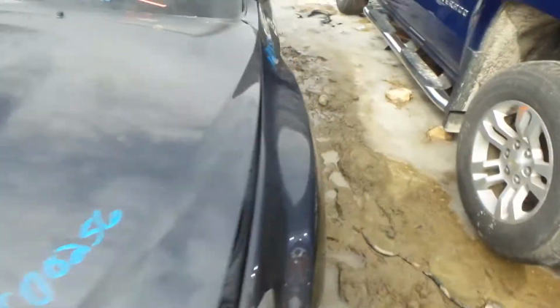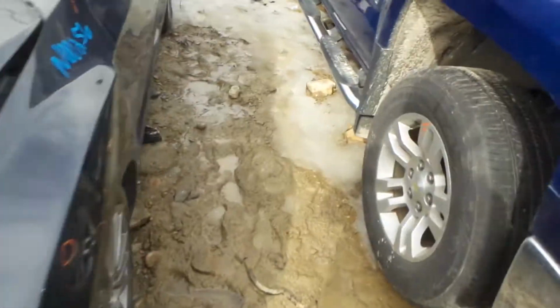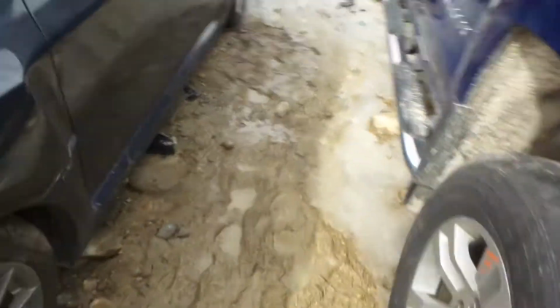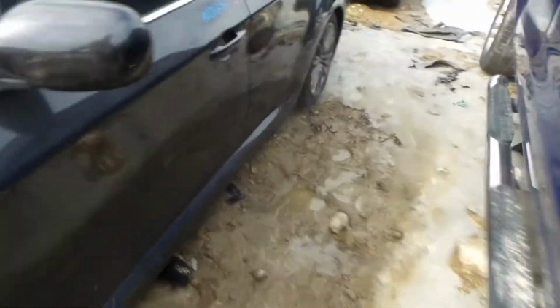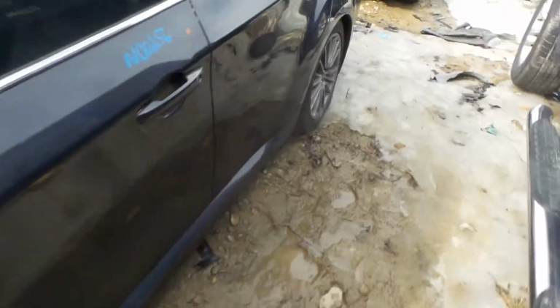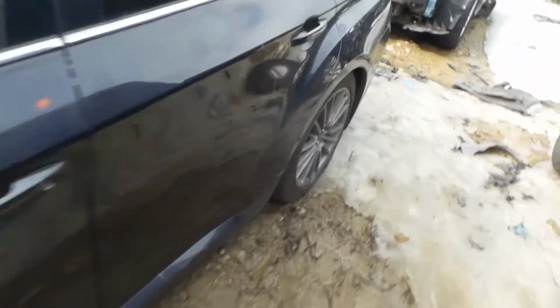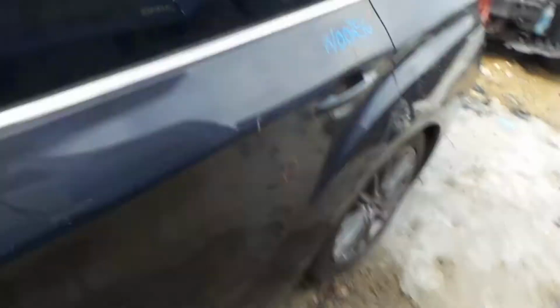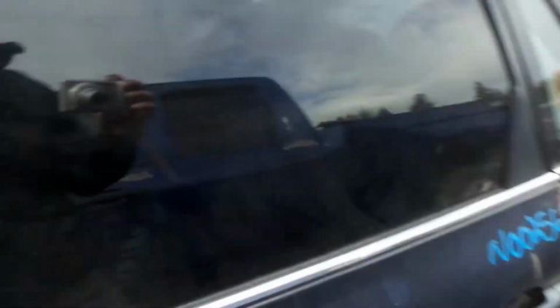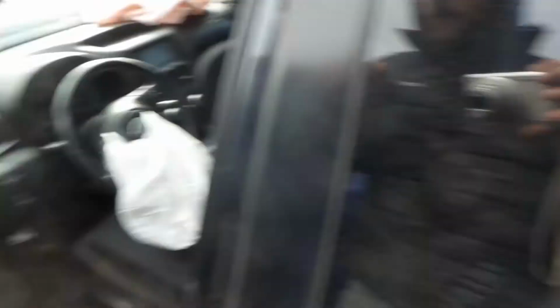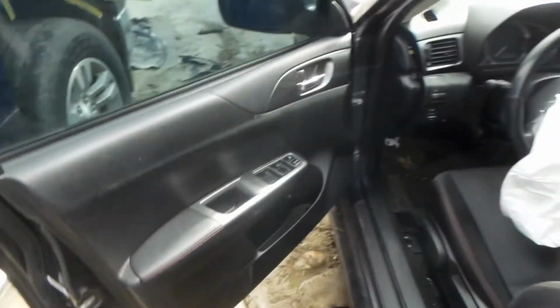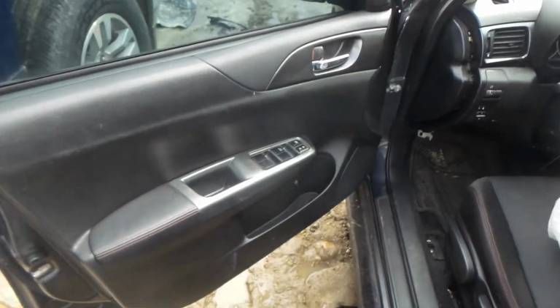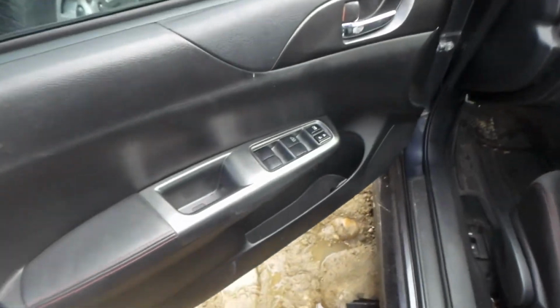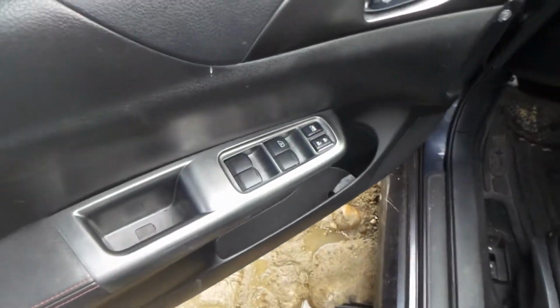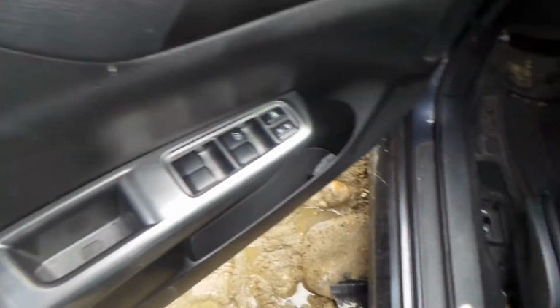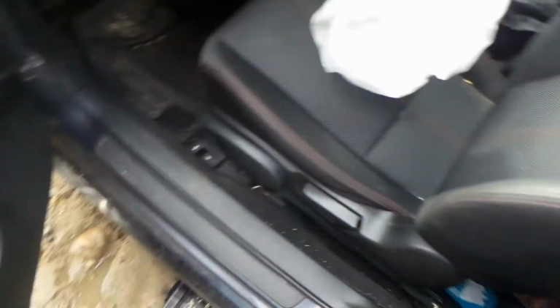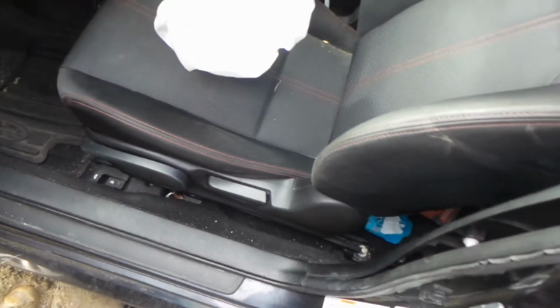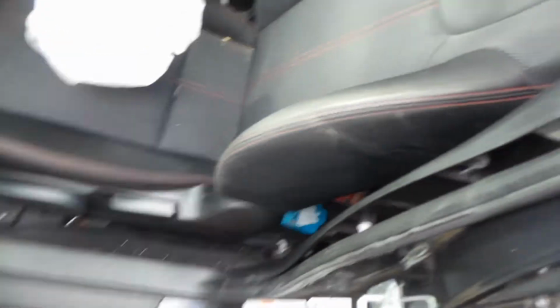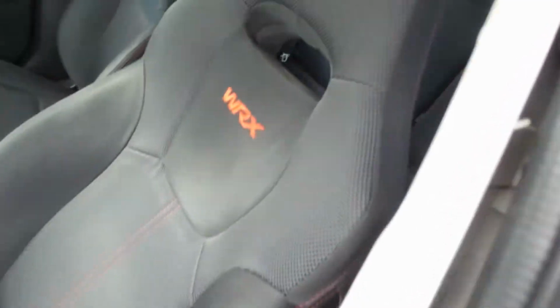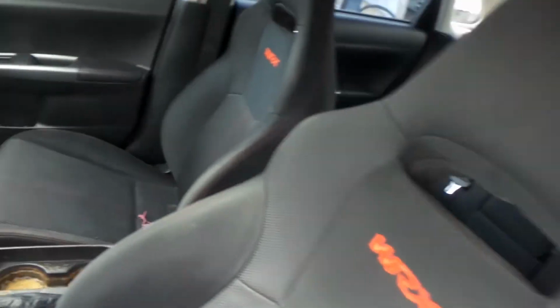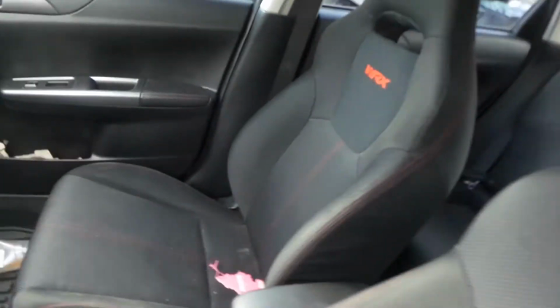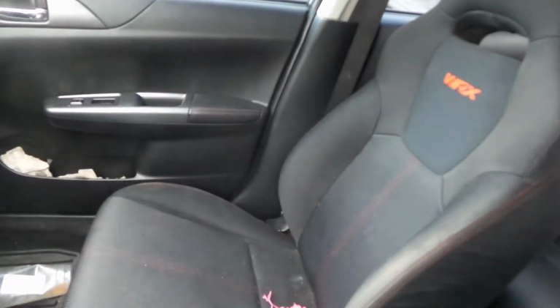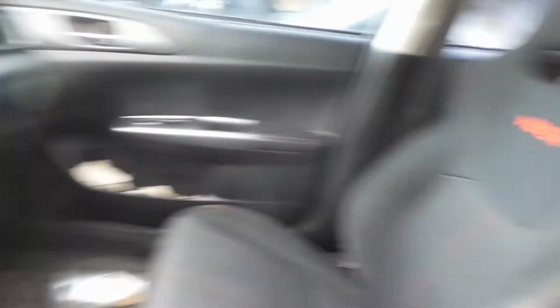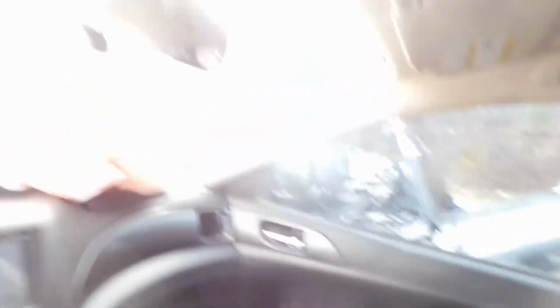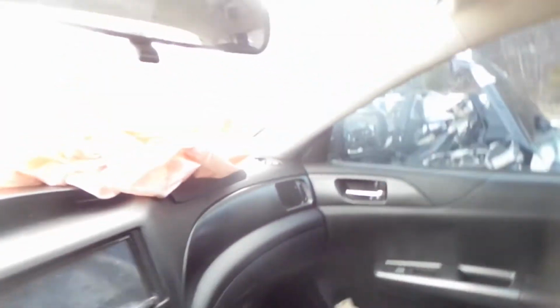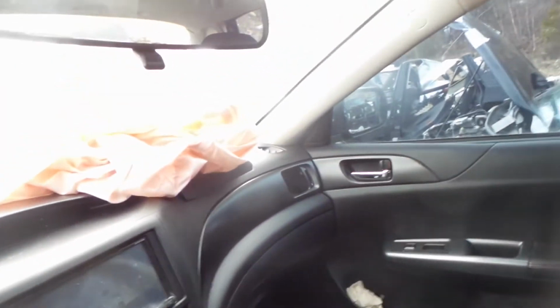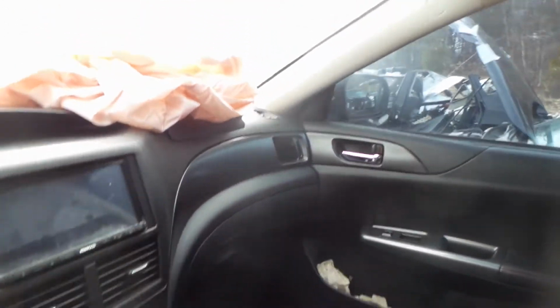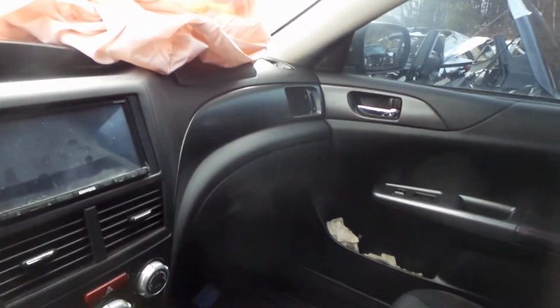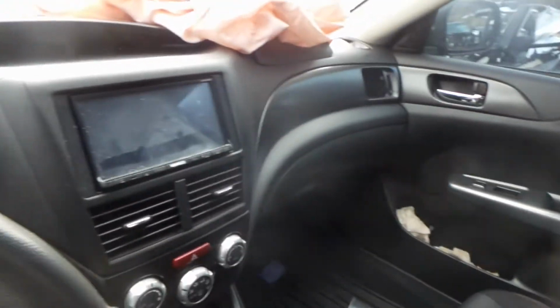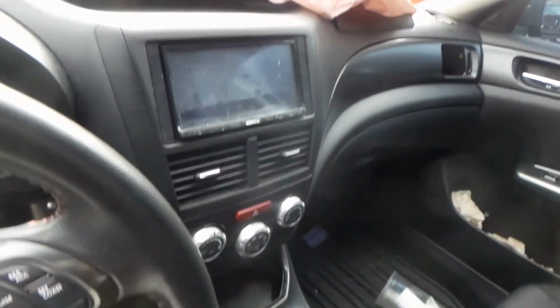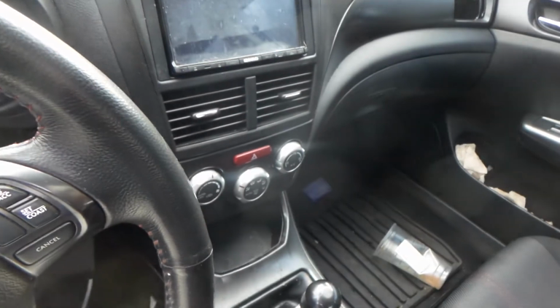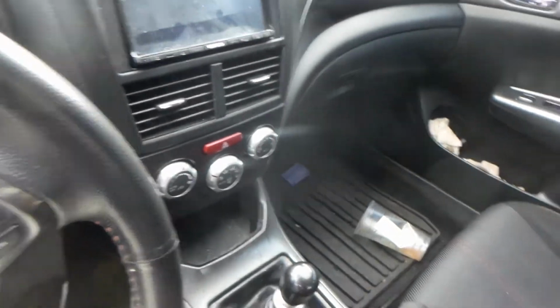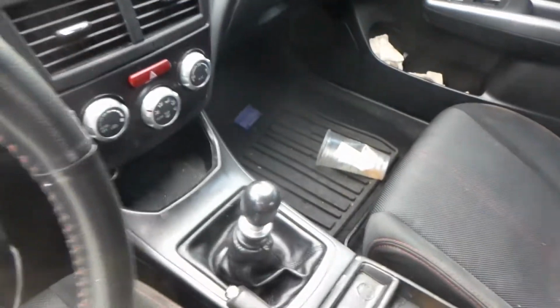The inside of the vehicle — we got good trim panels, good window master switch, nice seats, good roof bags, good glove box, and a good heater control.